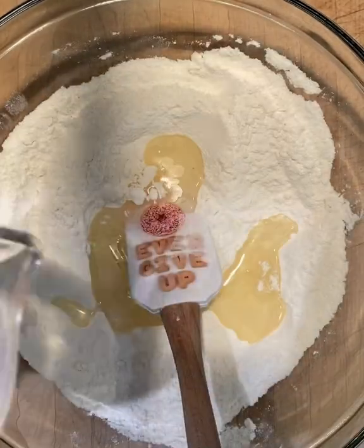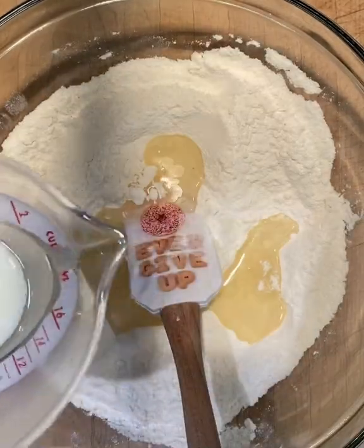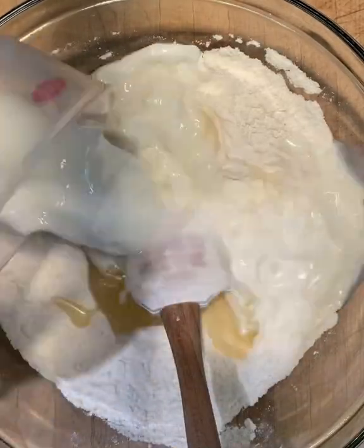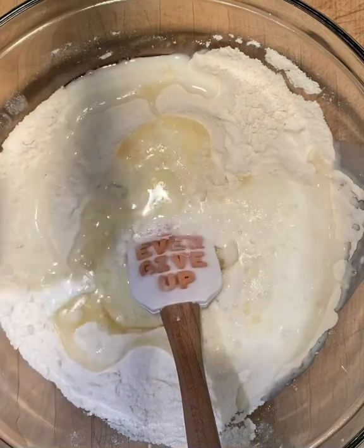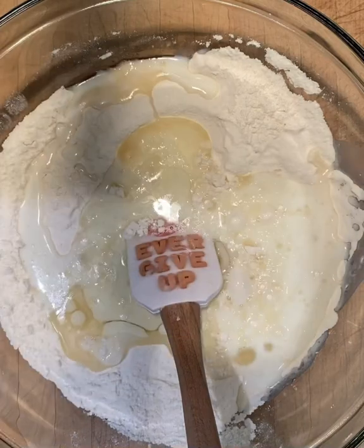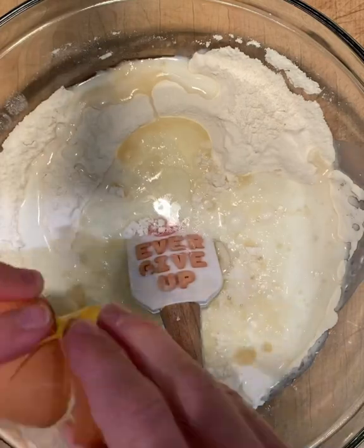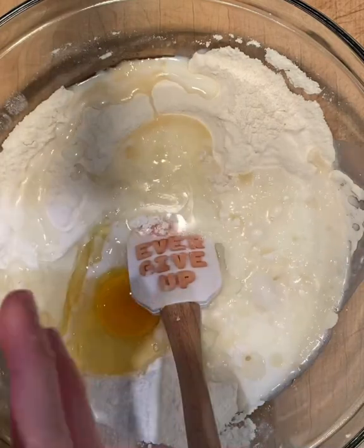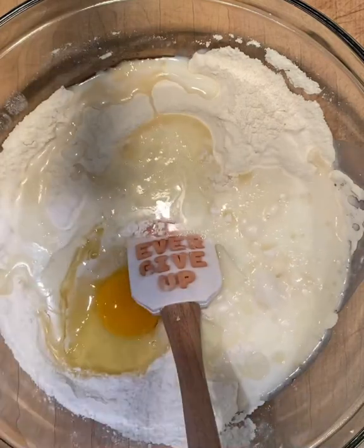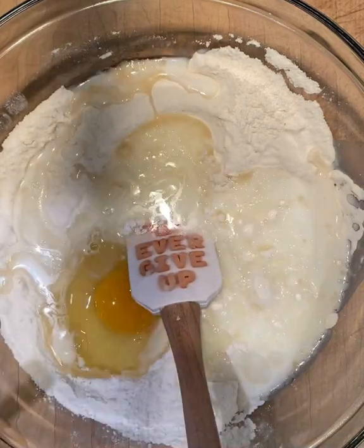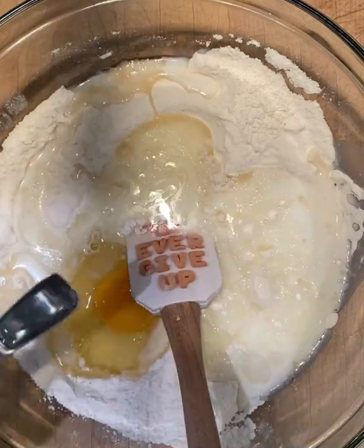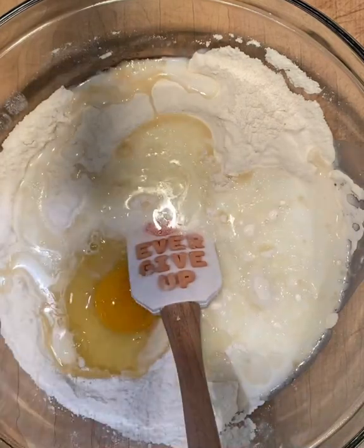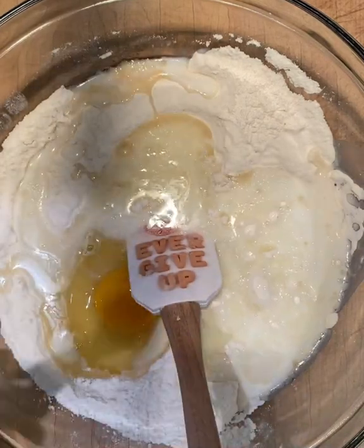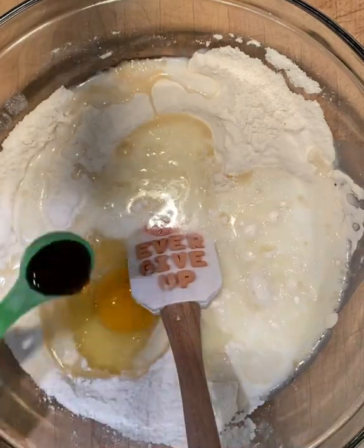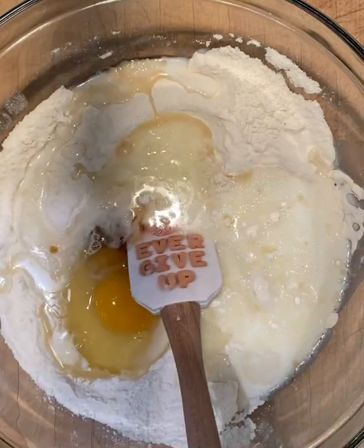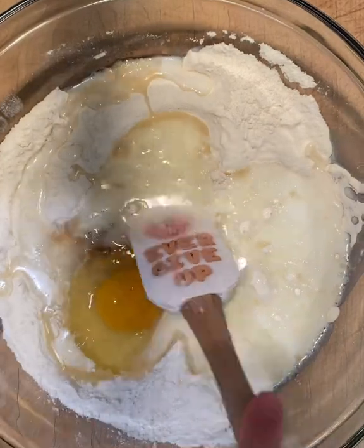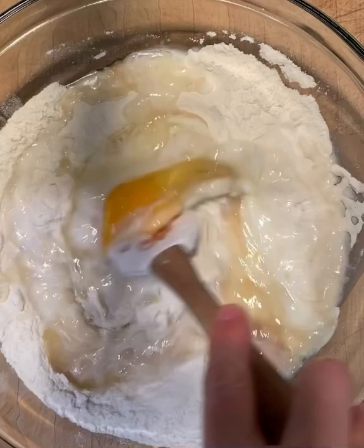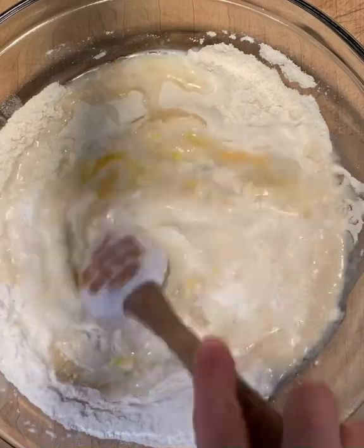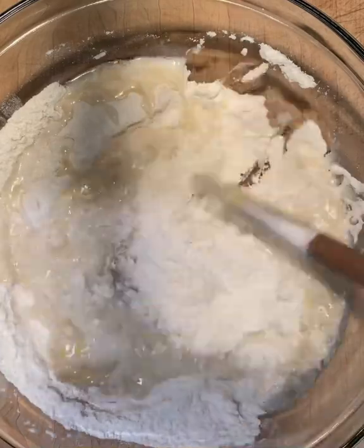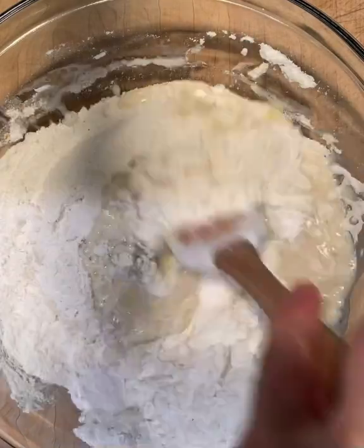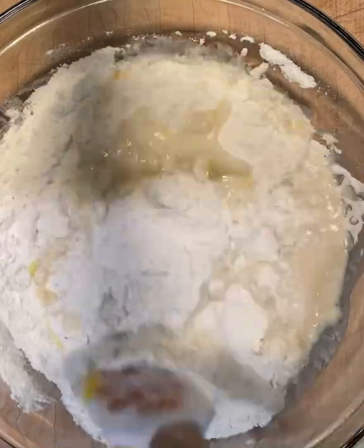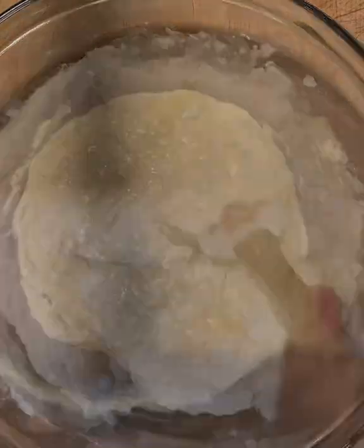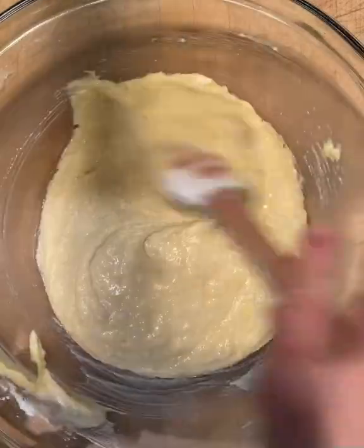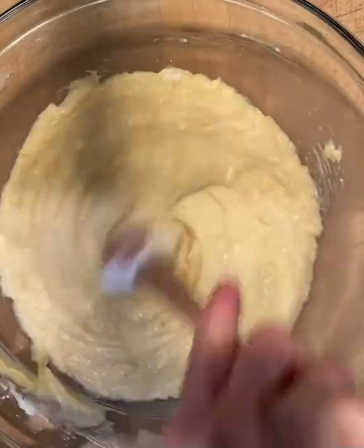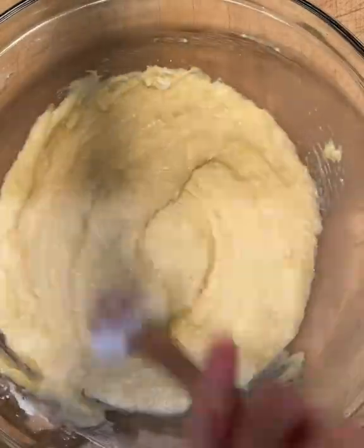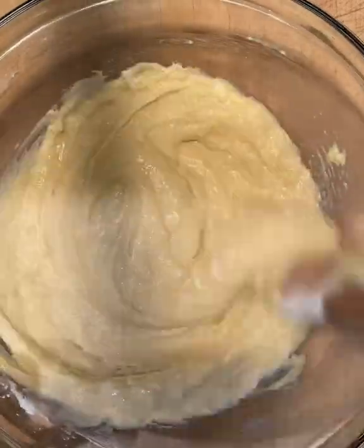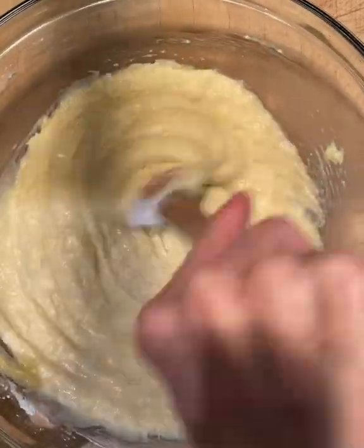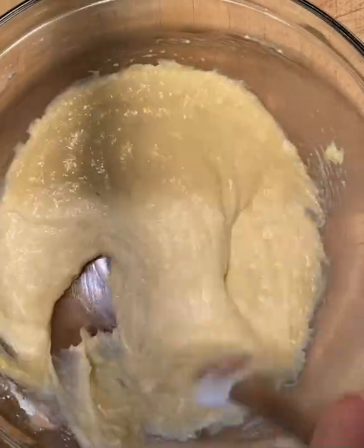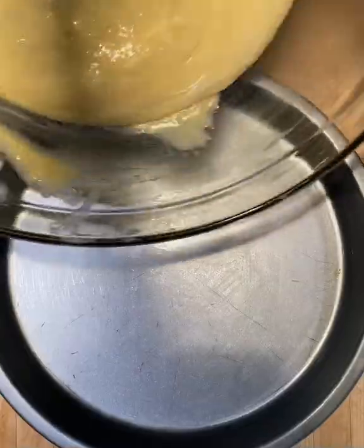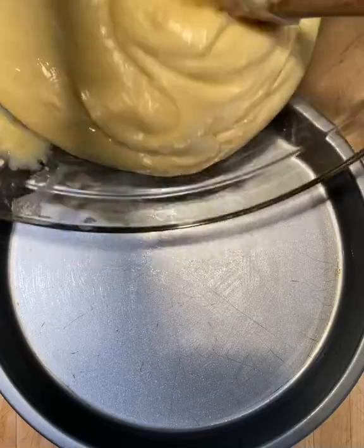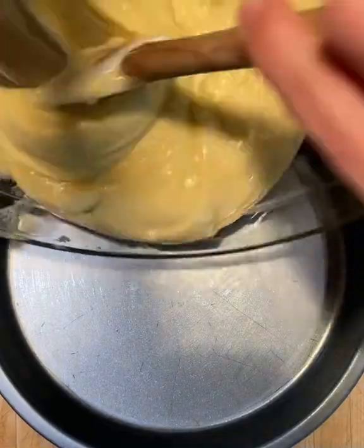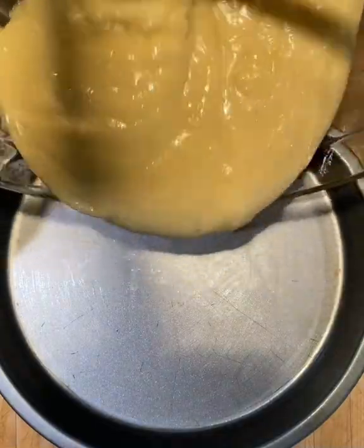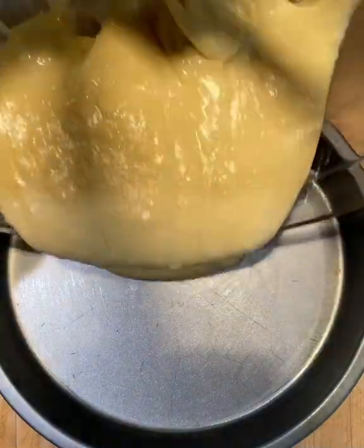Then we'll add some light olive oil, milk, egg, vanilla extract, and almond extract. Then we'll stir that together — you don't need a beater, just a spatula in a bowl. Stir that together and put it in a greased pan.